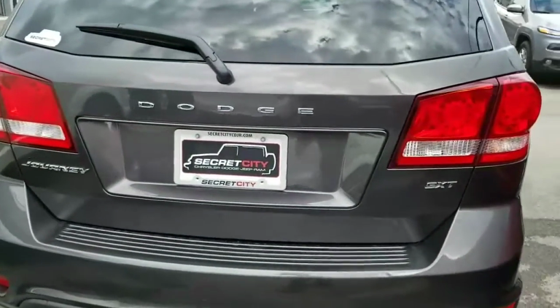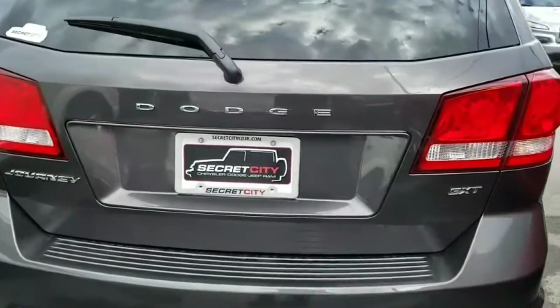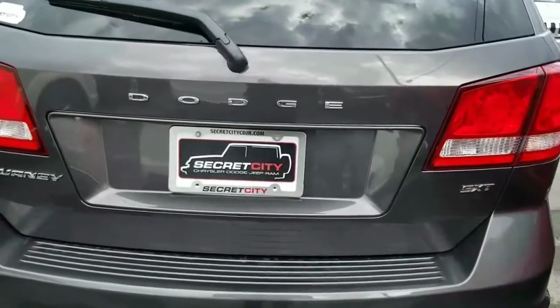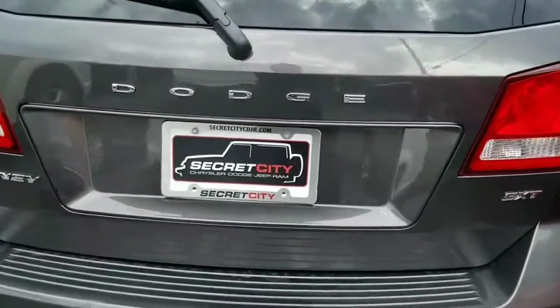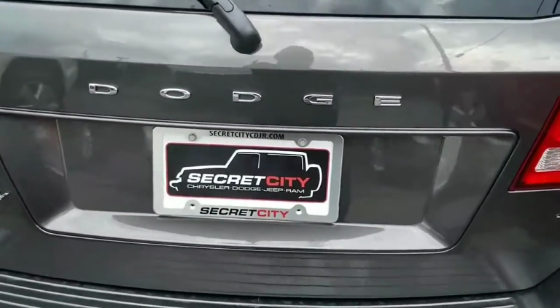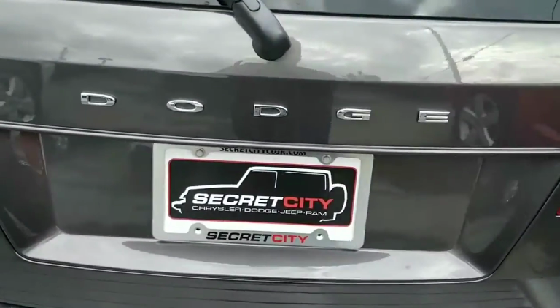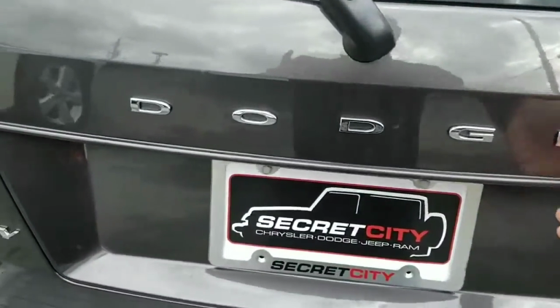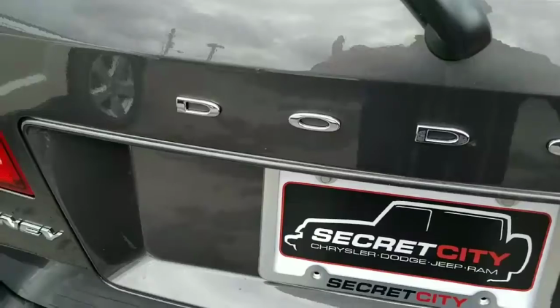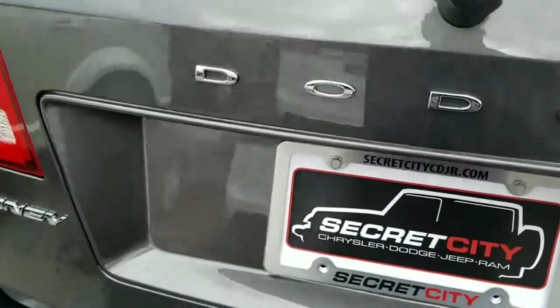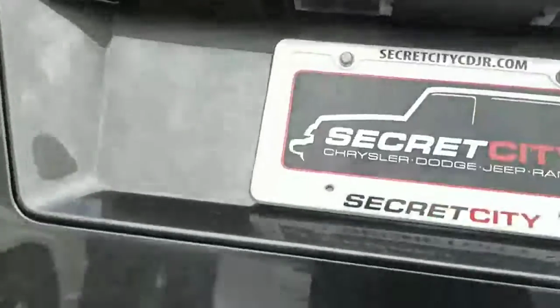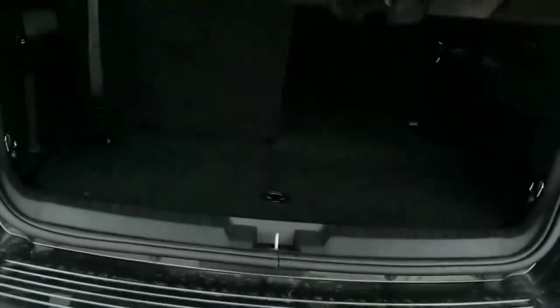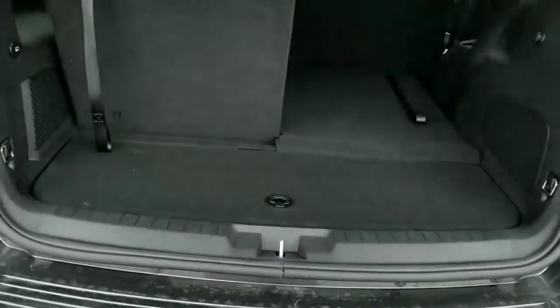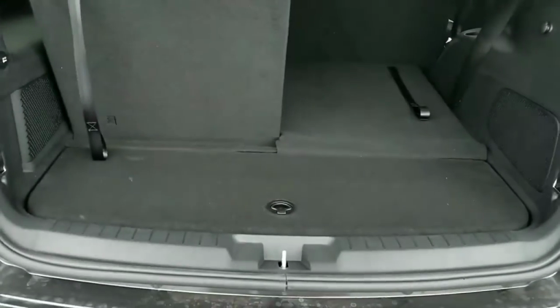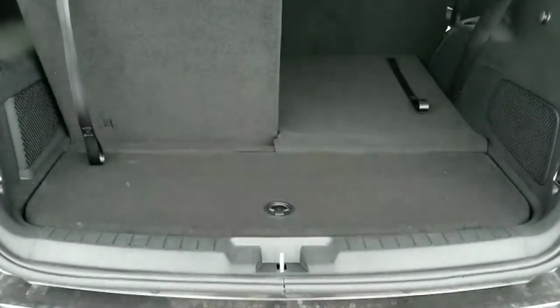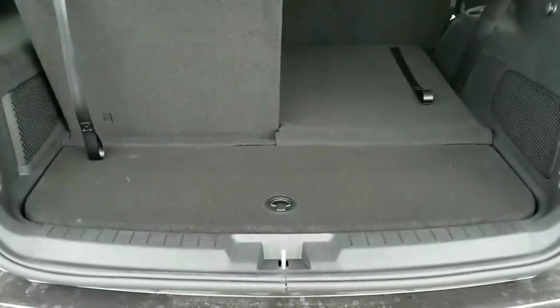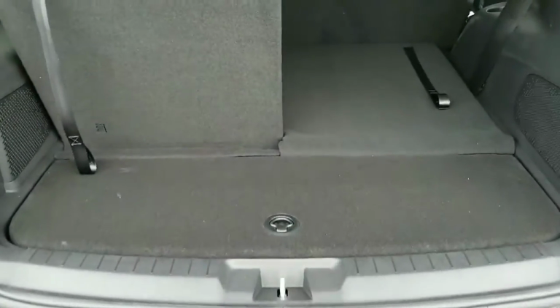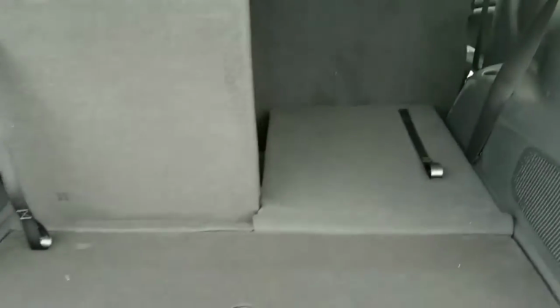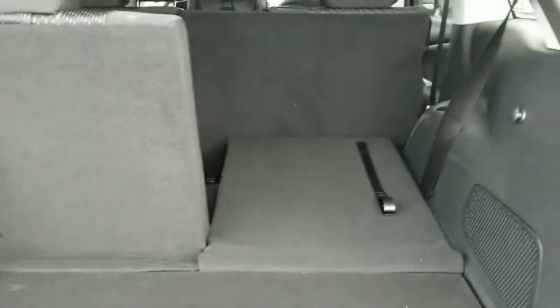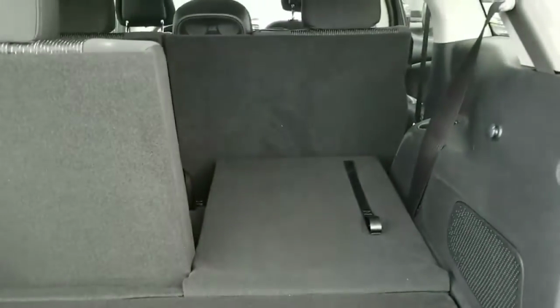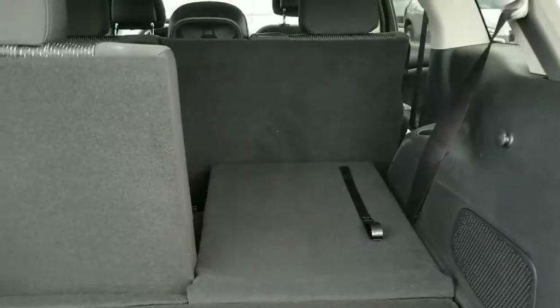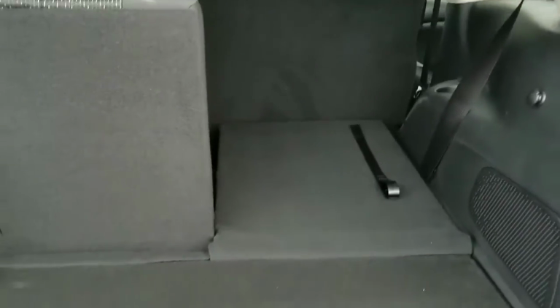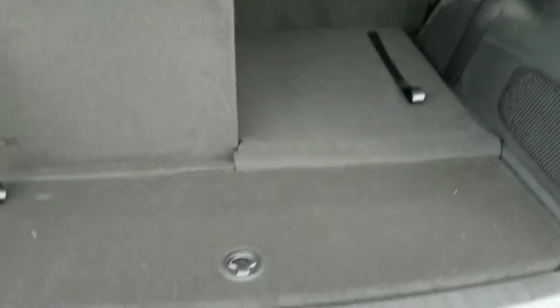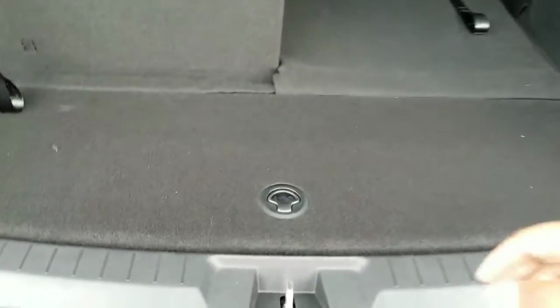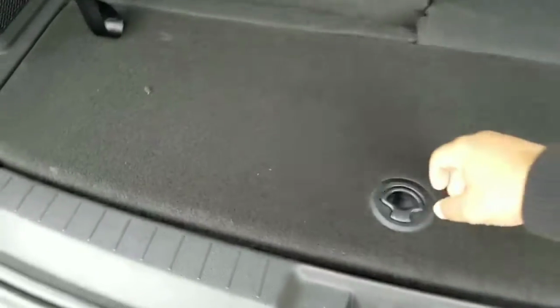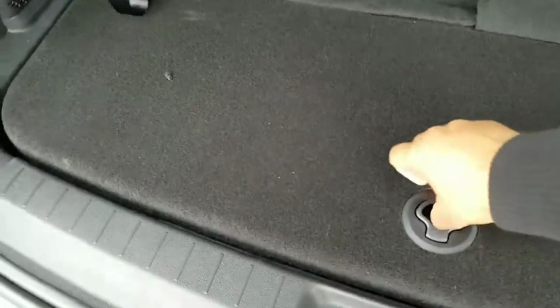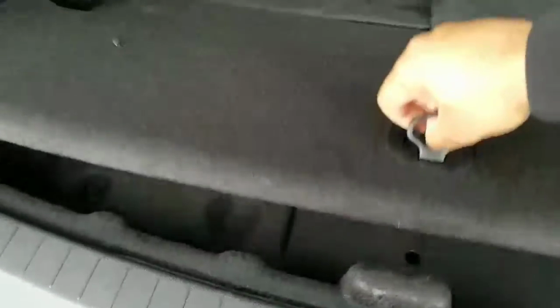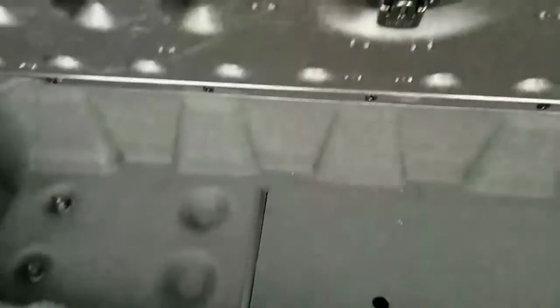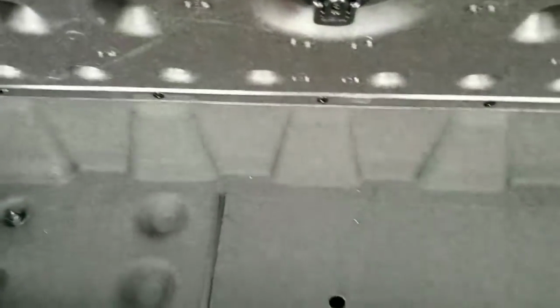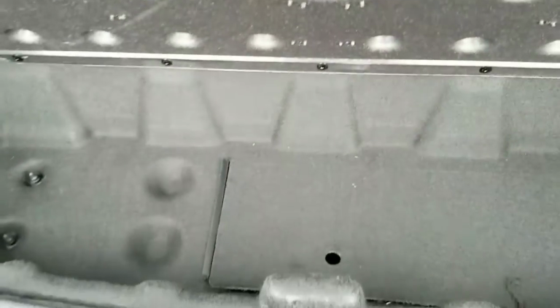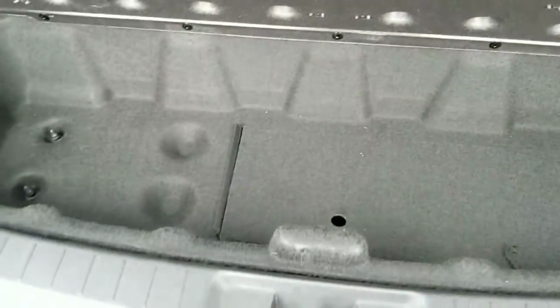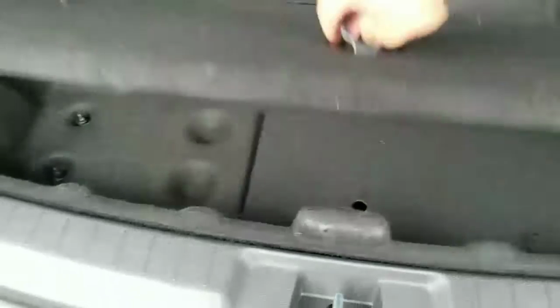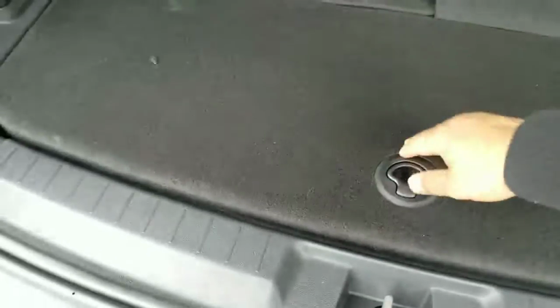I'm just going to go ahead and take a look at the inside. Of course, you can see the space that you have. You see your third row when it's folded down. It also has a small storage area, which is also good.